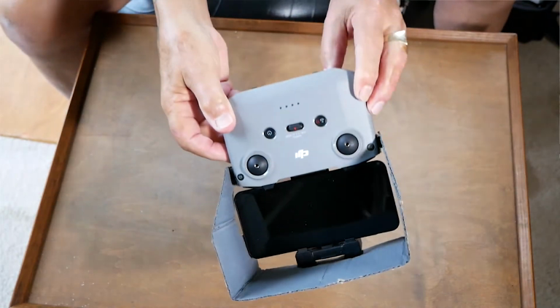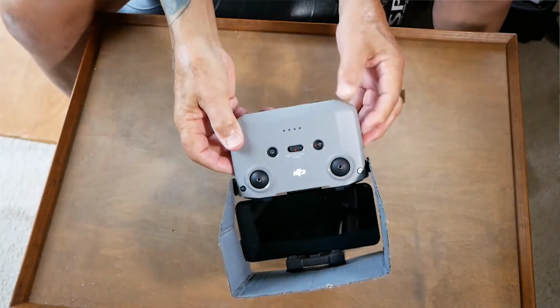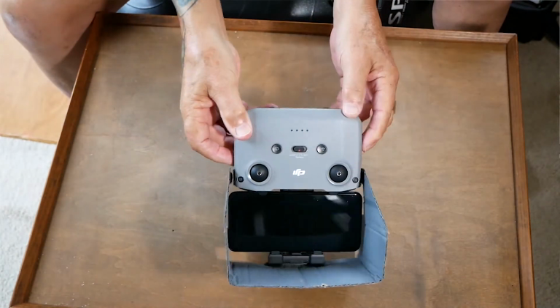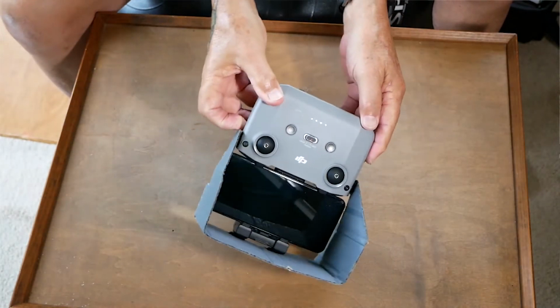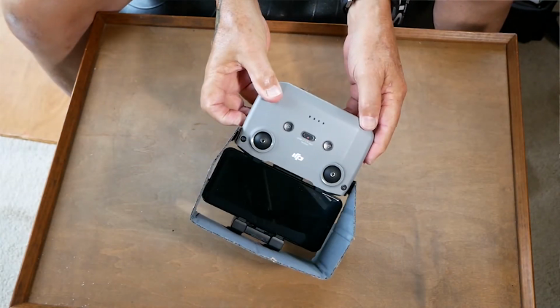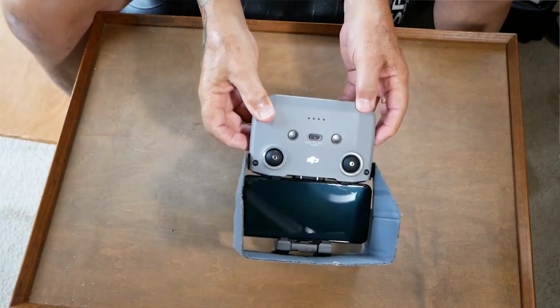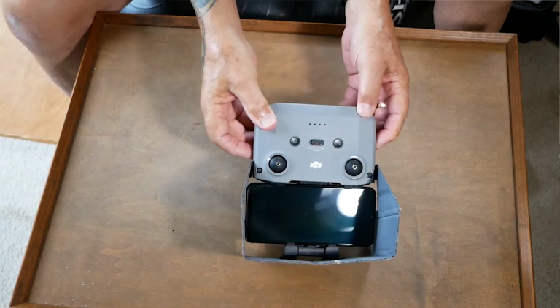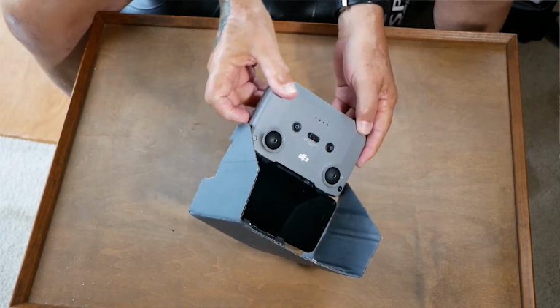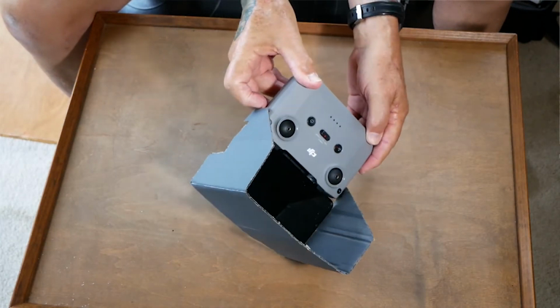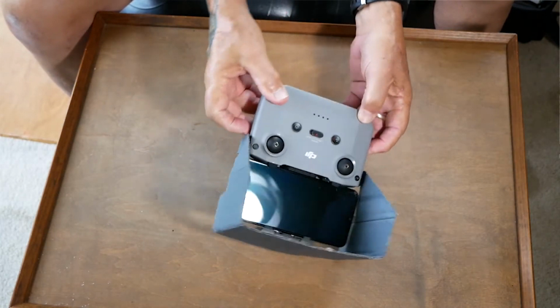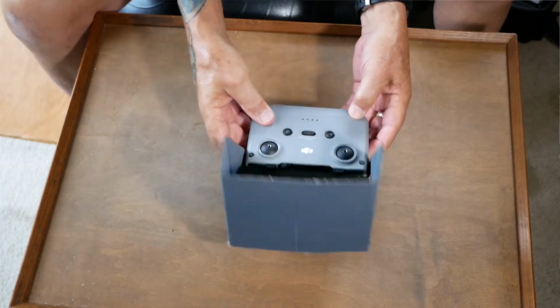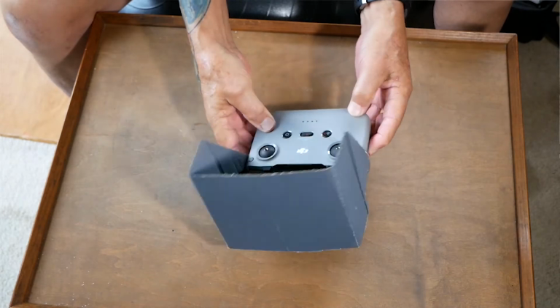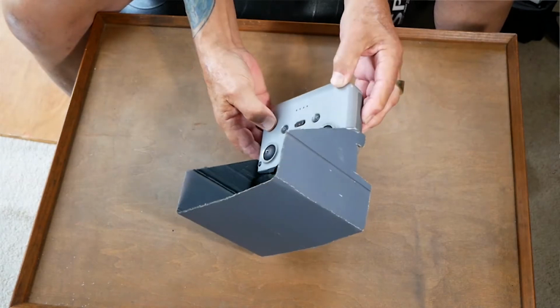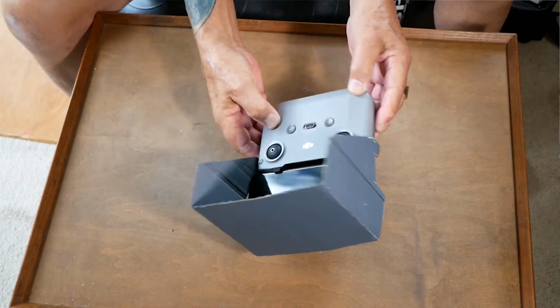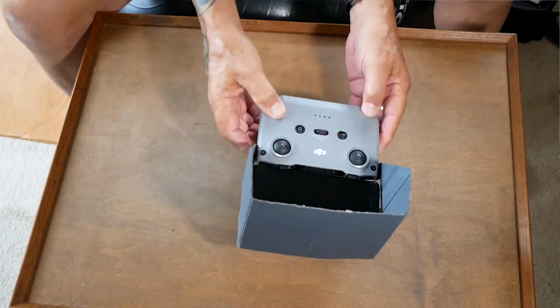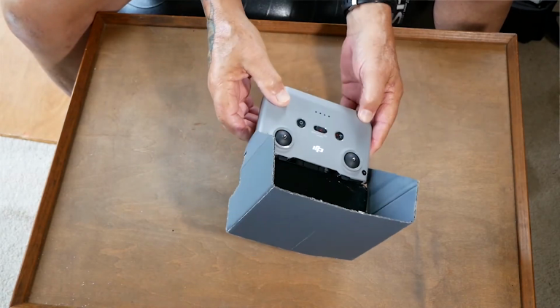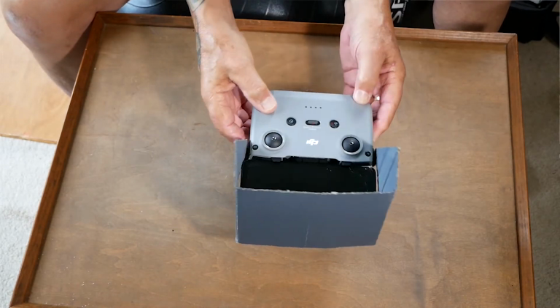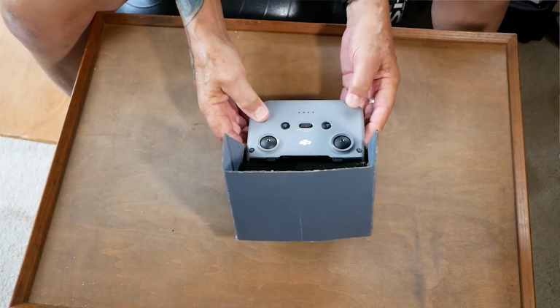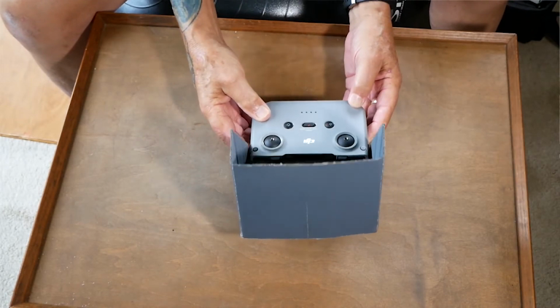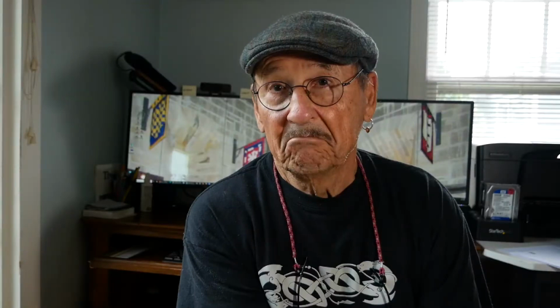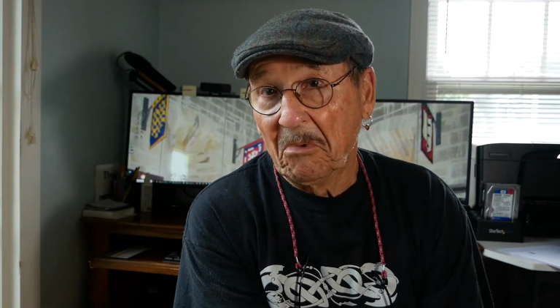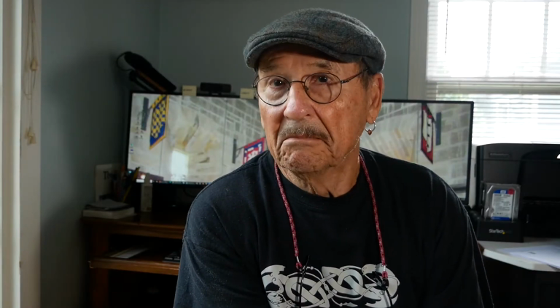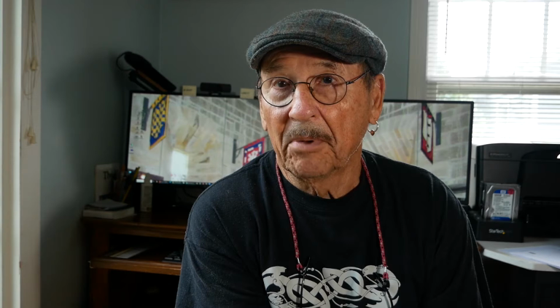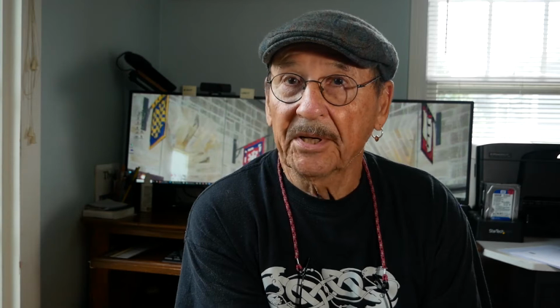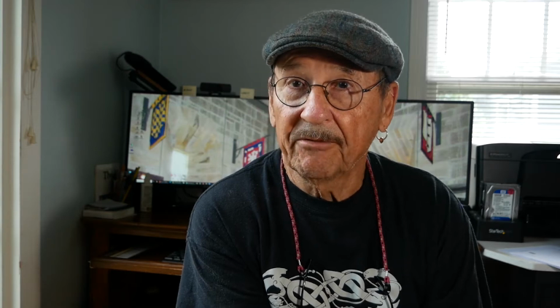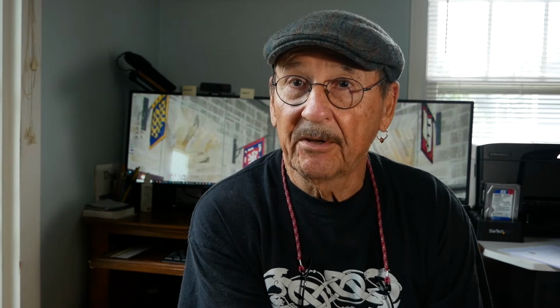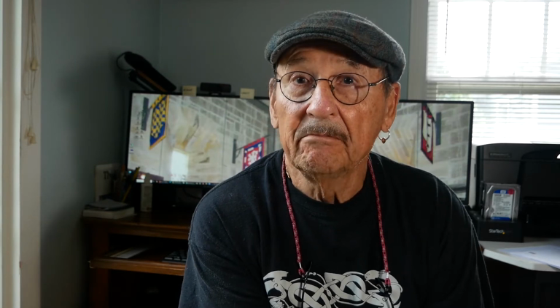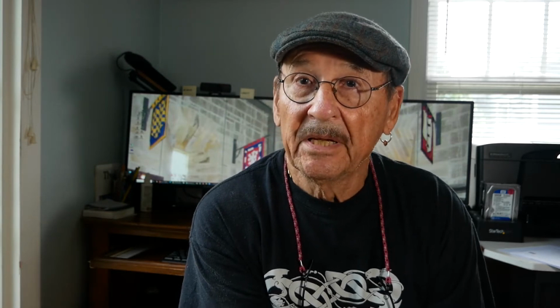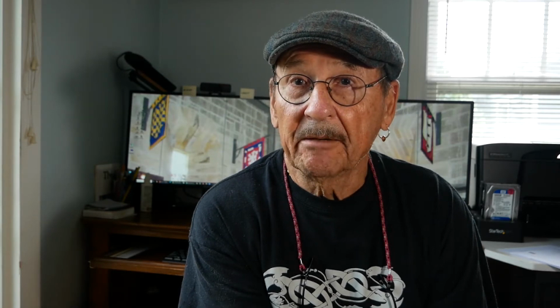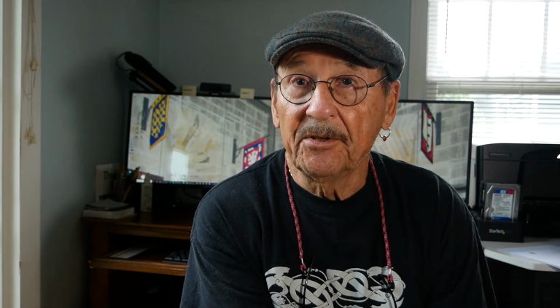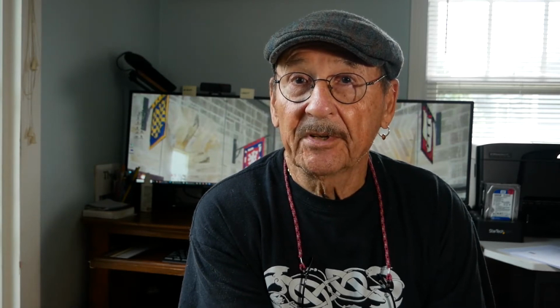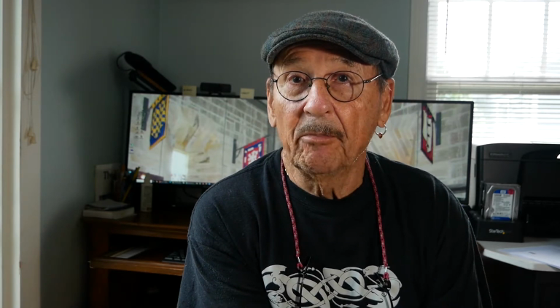Let me get that in focus over here. There you go. There's my little sunshield. And it costs what — a buck, a half of some velcro and a piece of used cardboard.